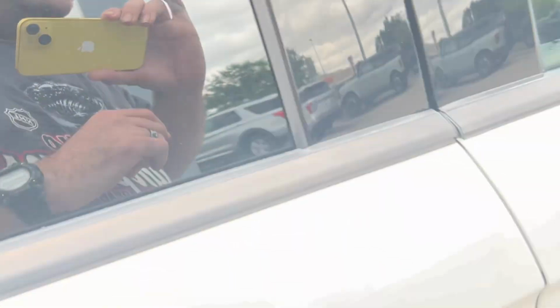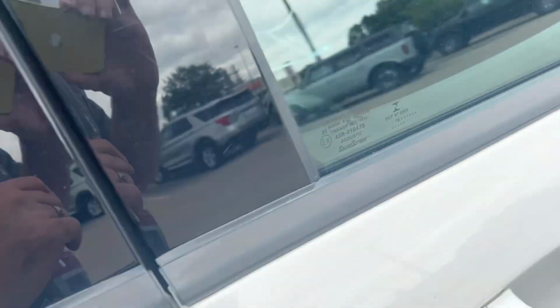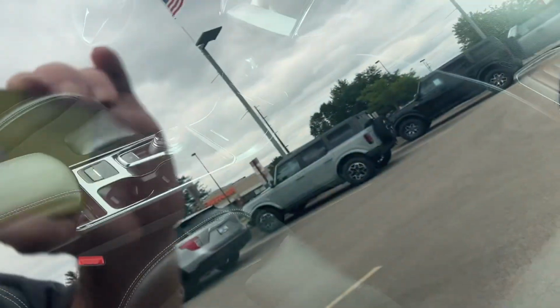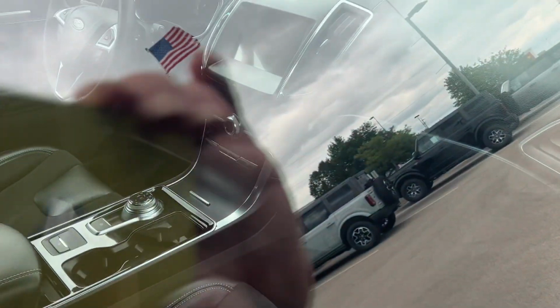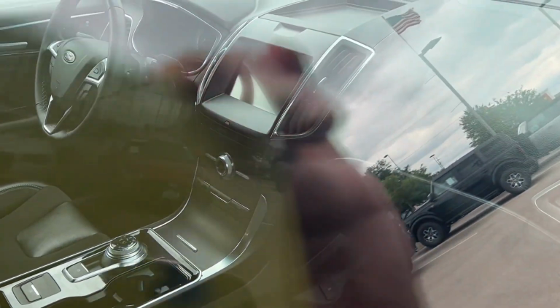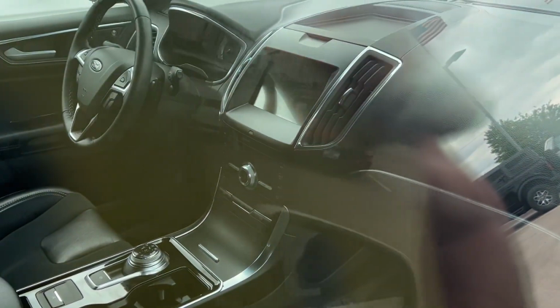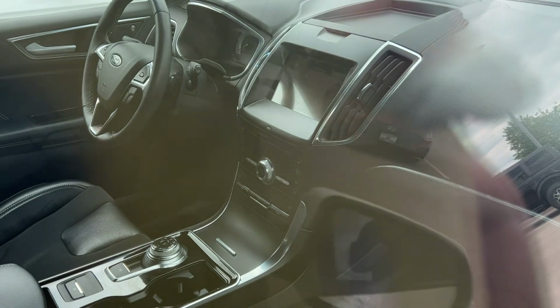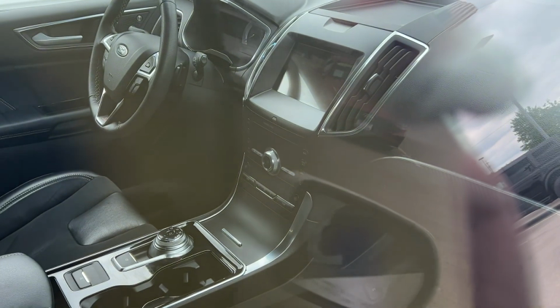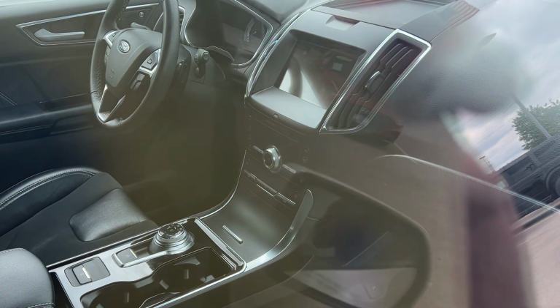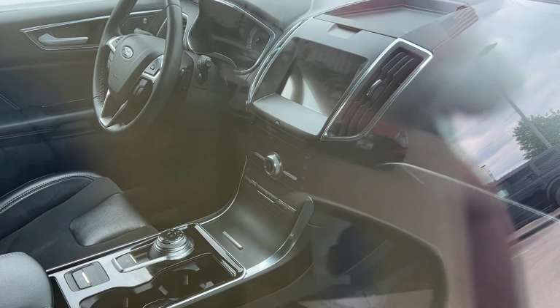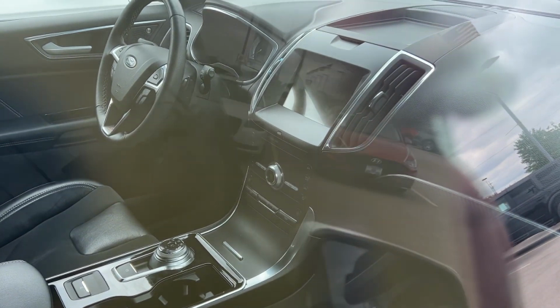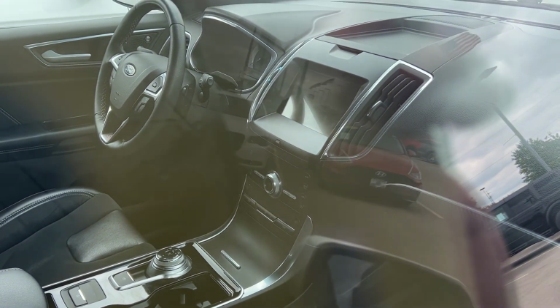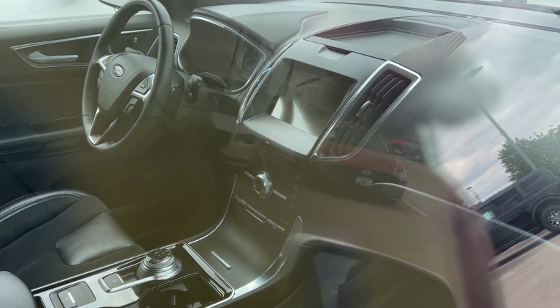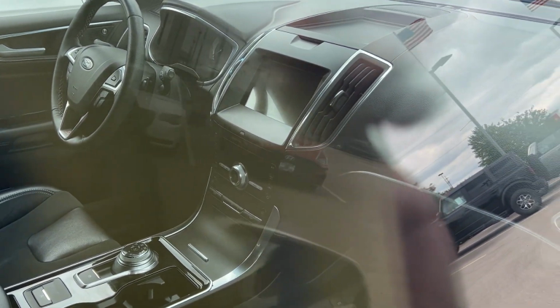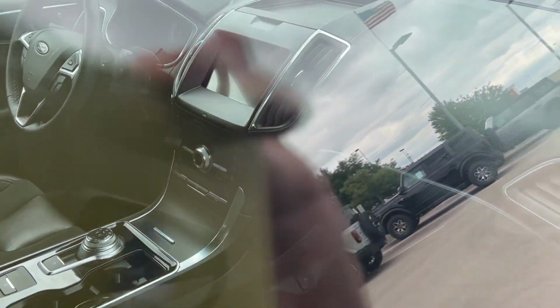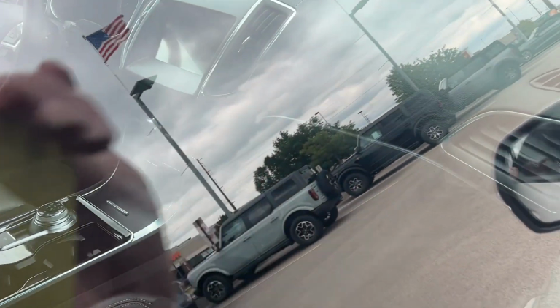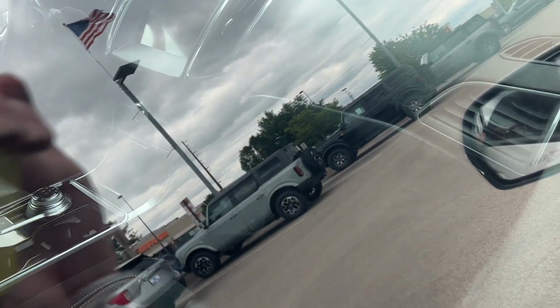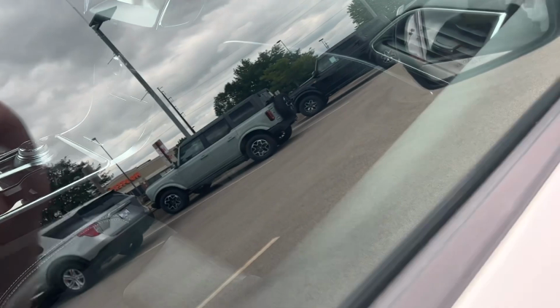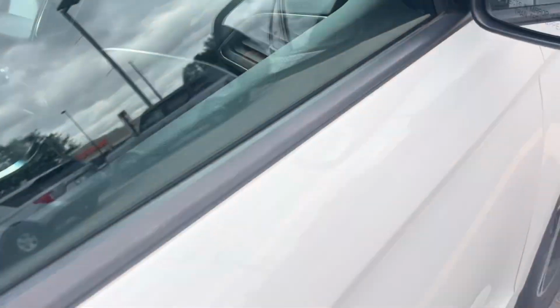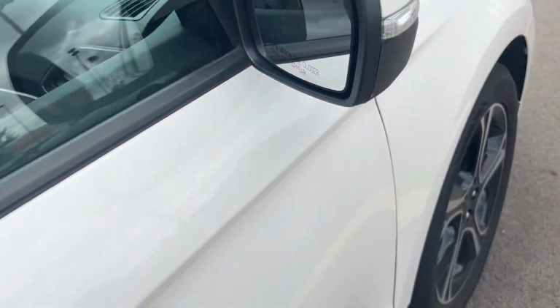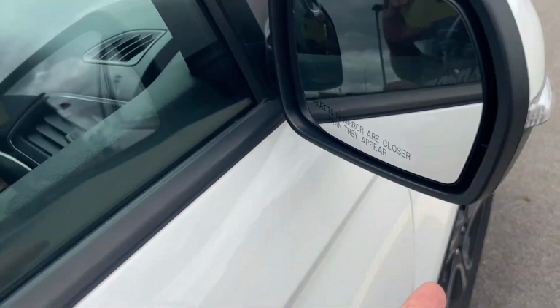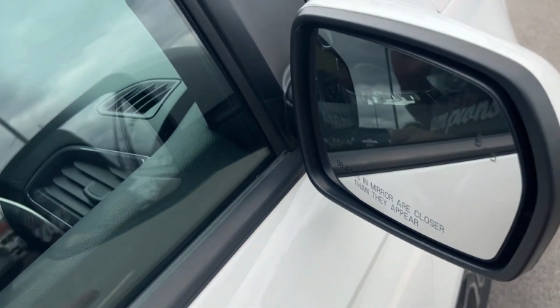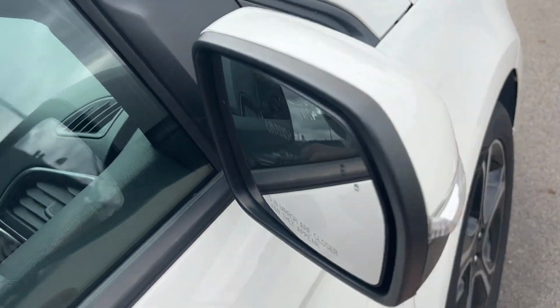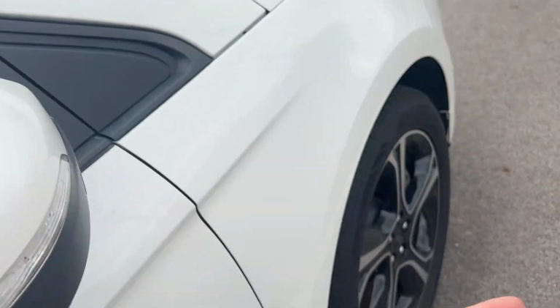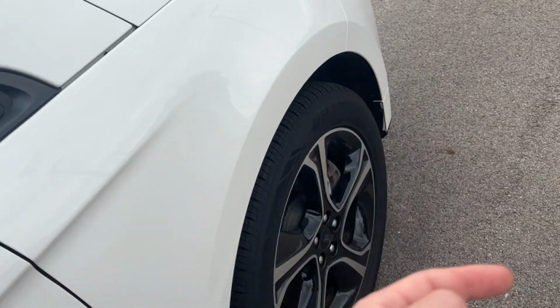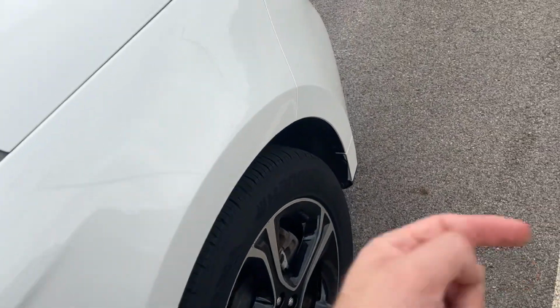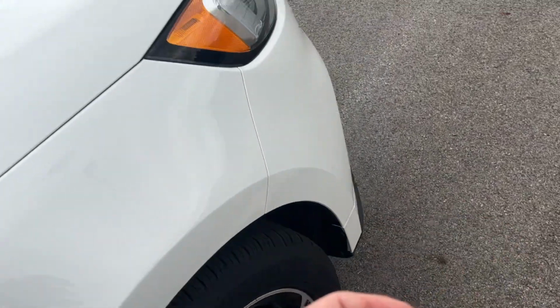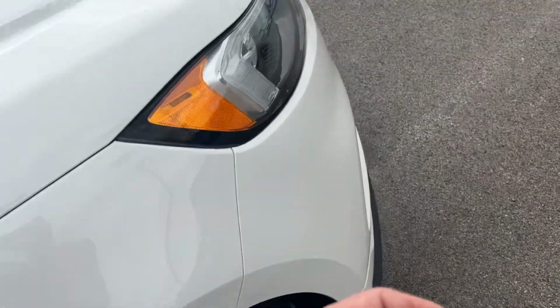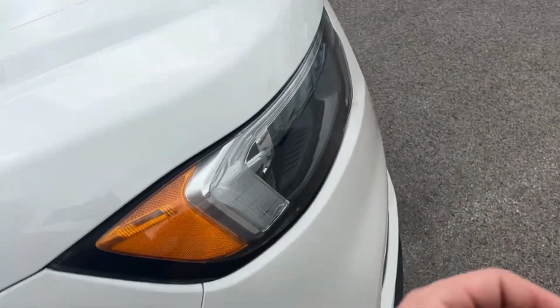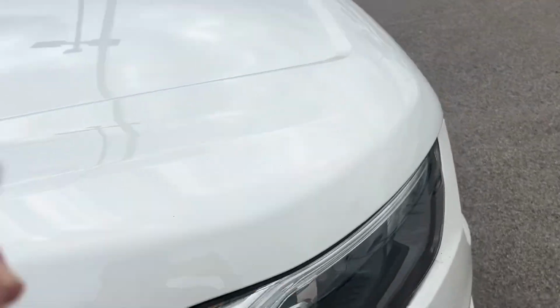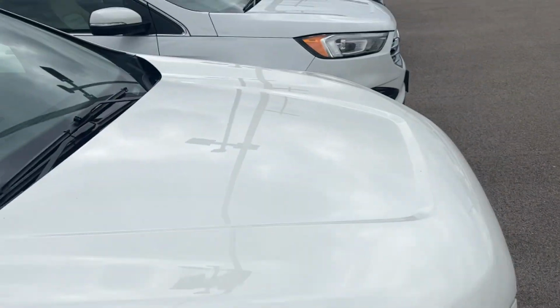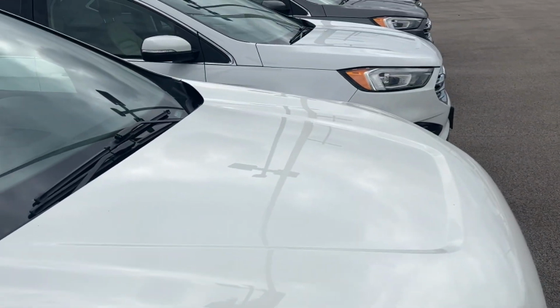One of my brother-in-law's mom has an Edge and she's very happy with it — an older one of course — but these are really neat. This one has blind spot monitoring mirrors on it. Thank you all for watching, and take care.